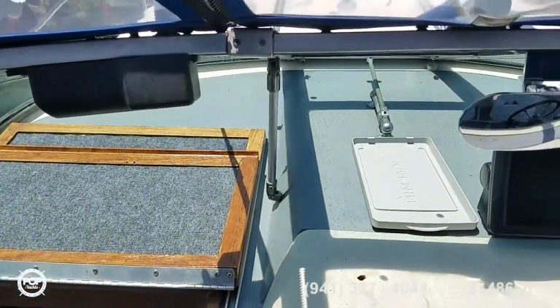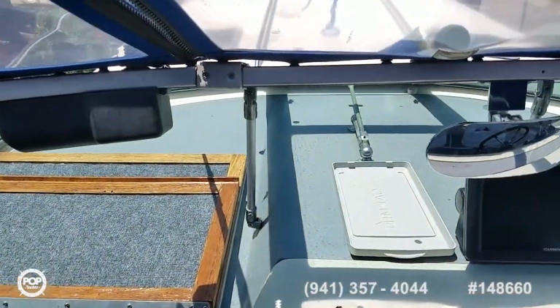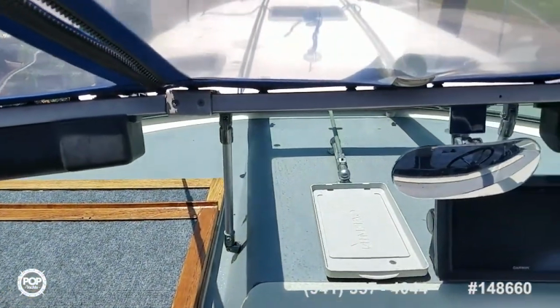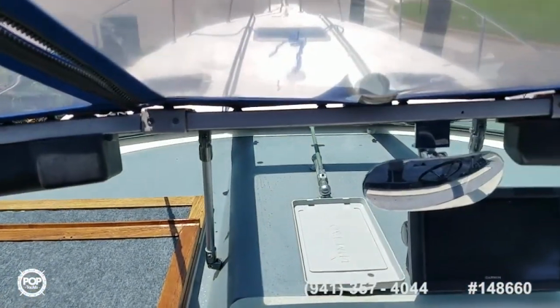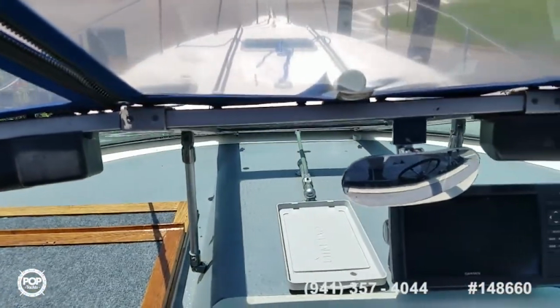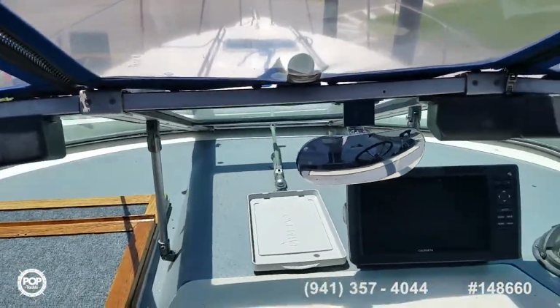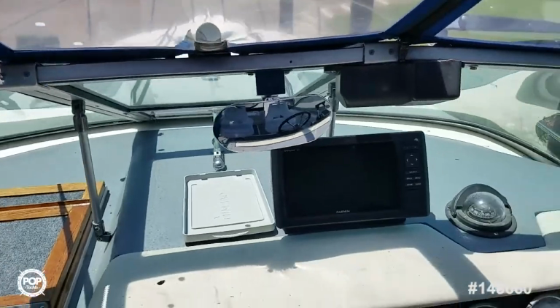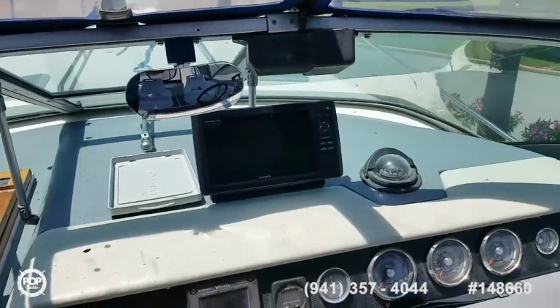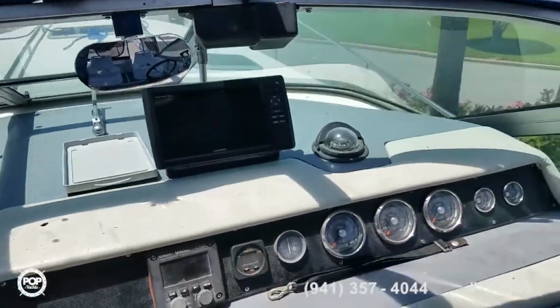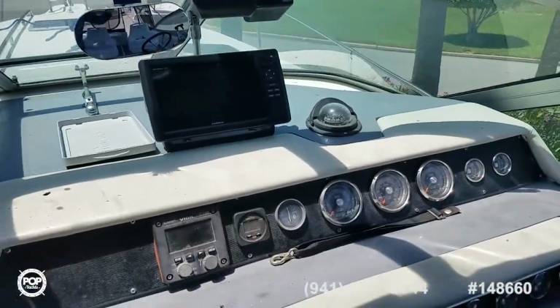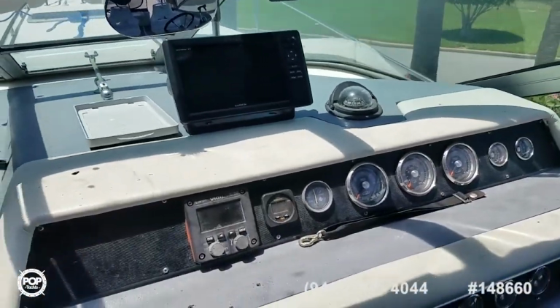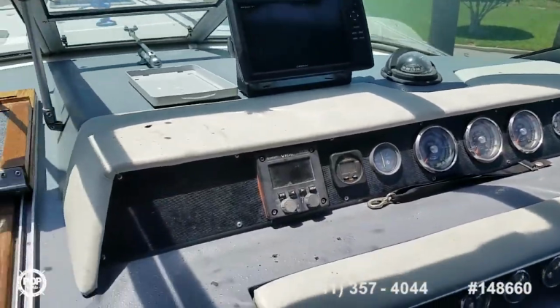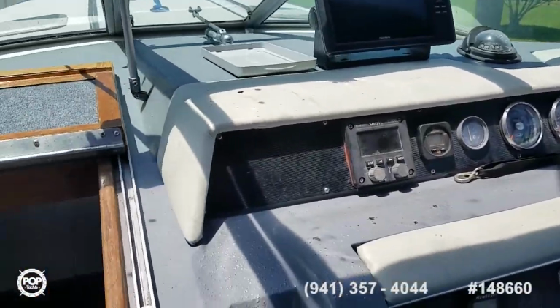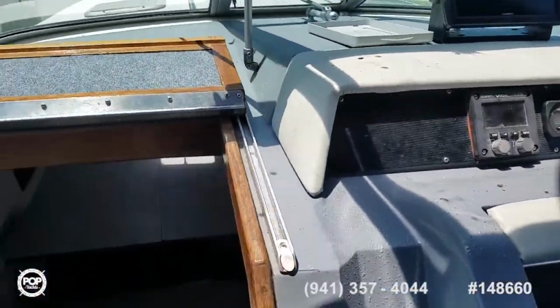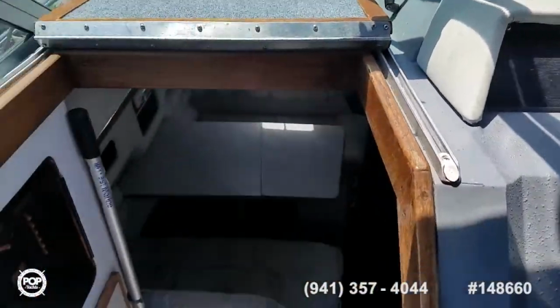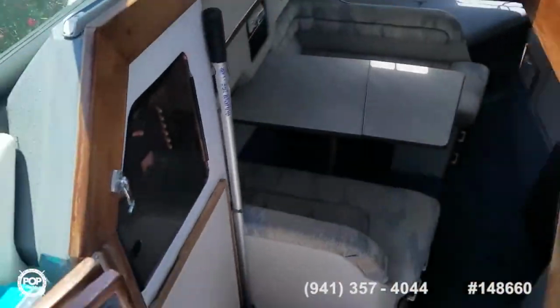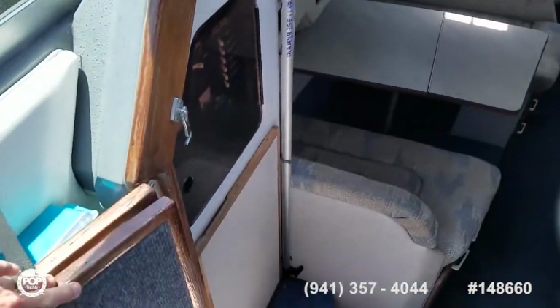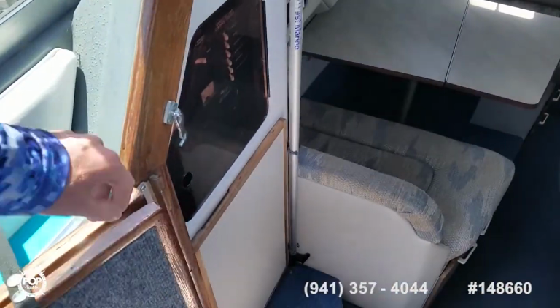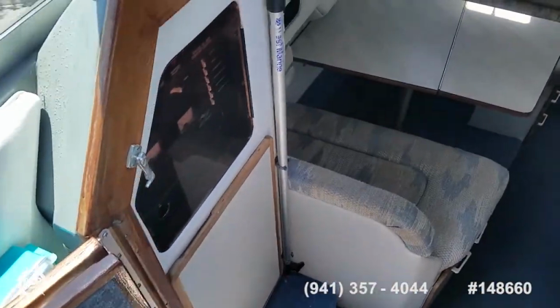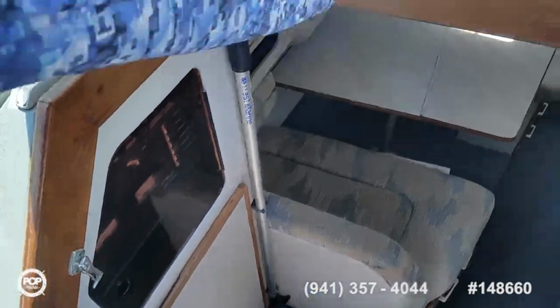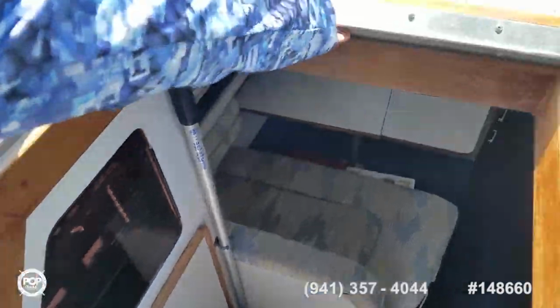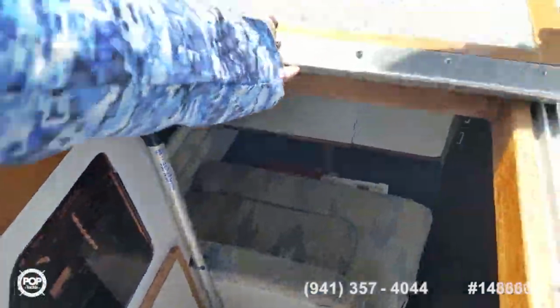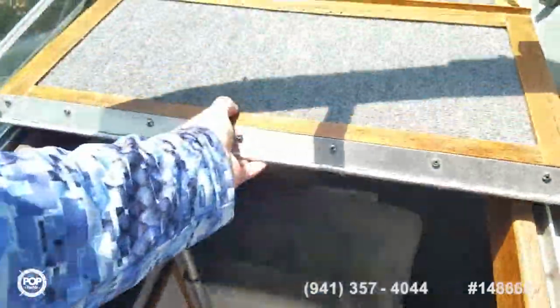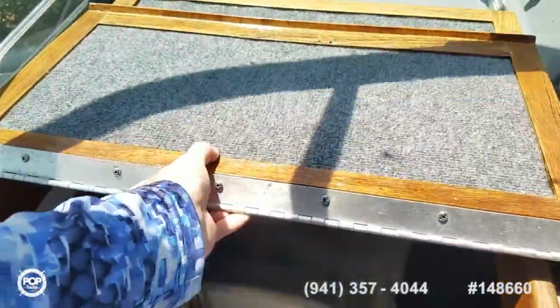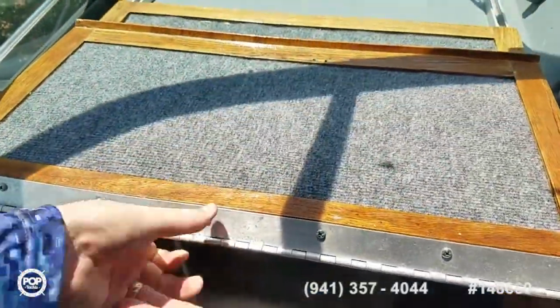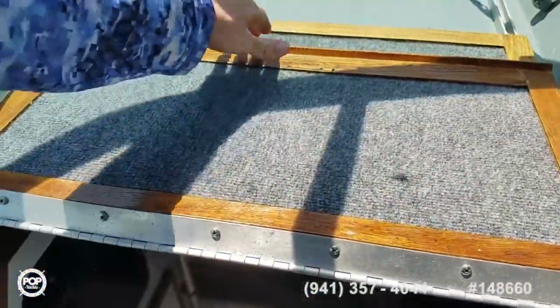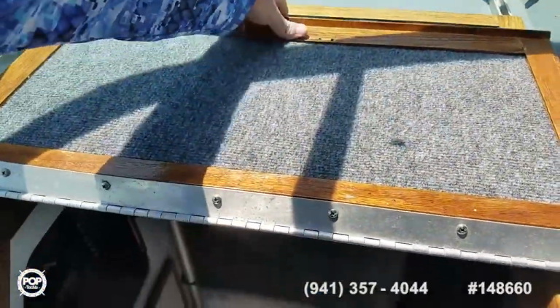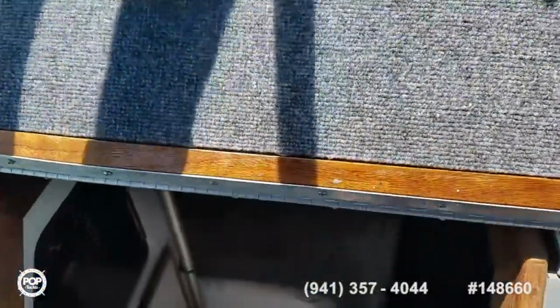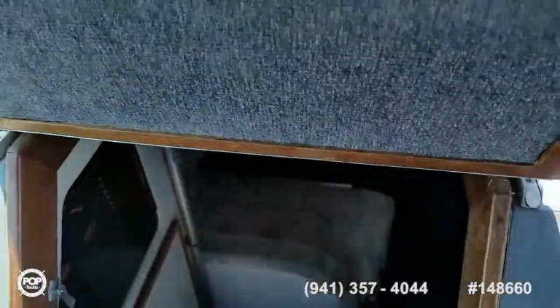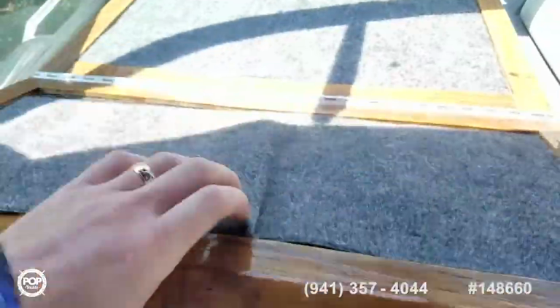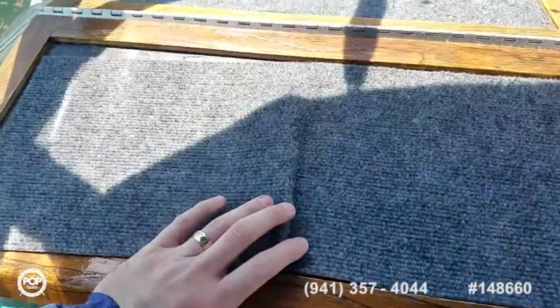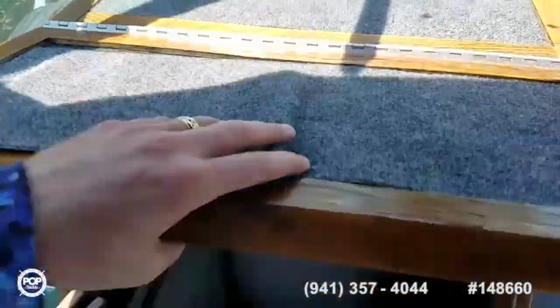Grab rails up on the bow. Solid door for the cabin — this slides forward and hinges down.